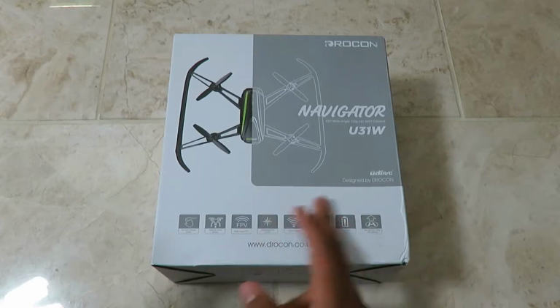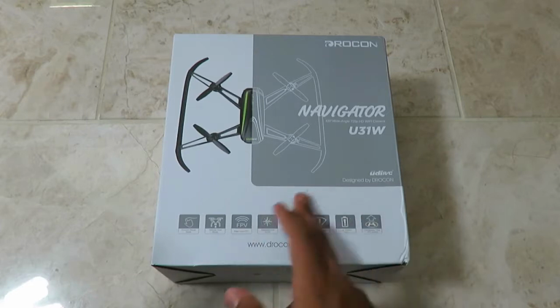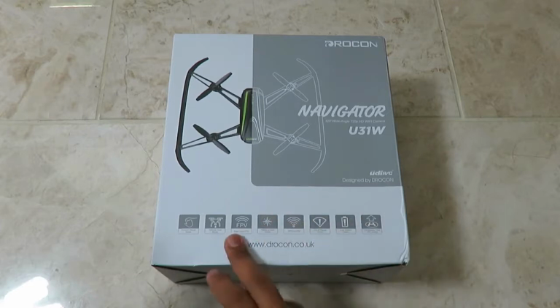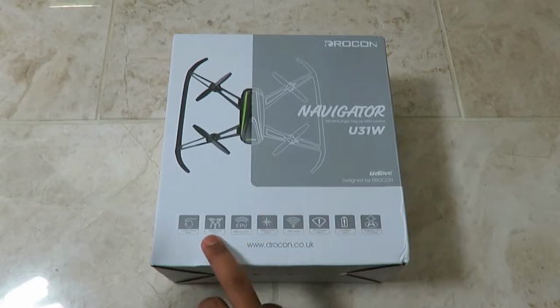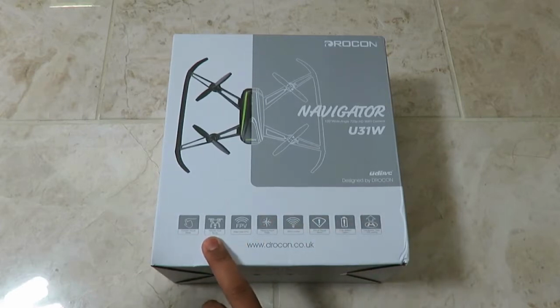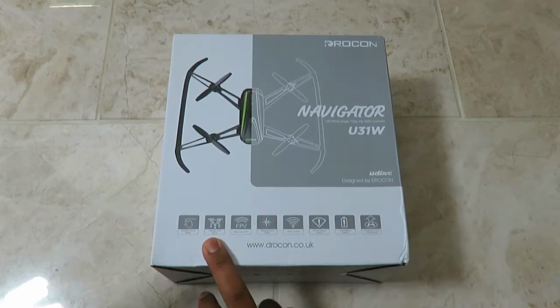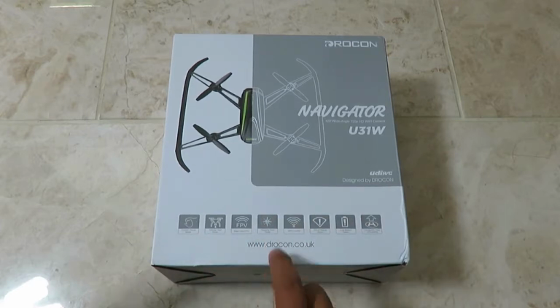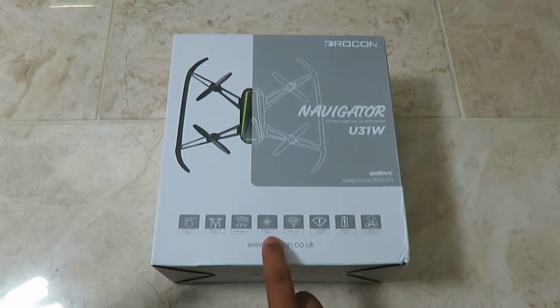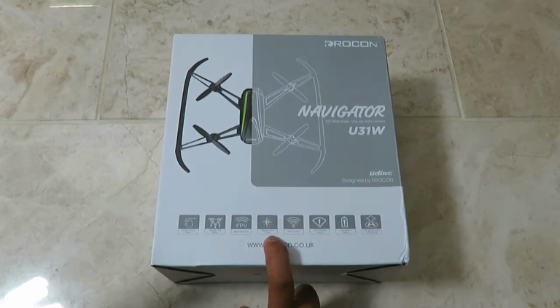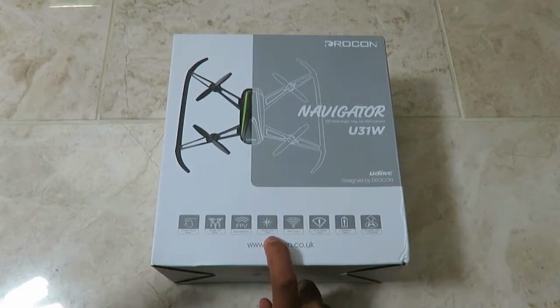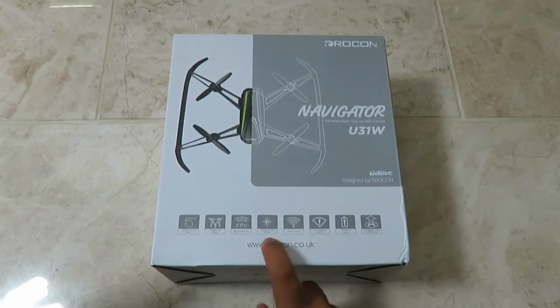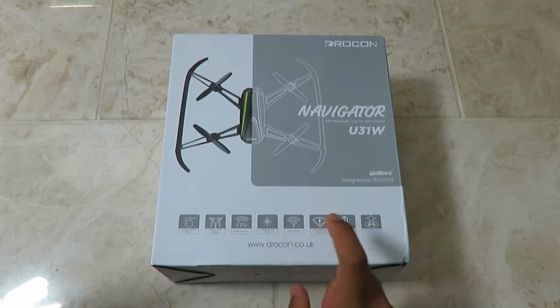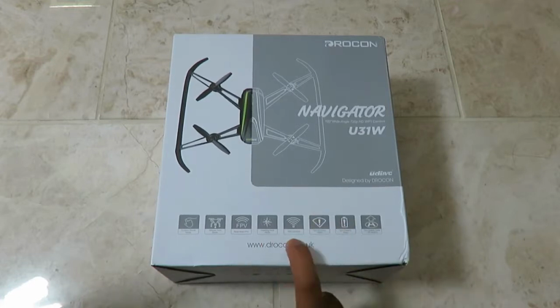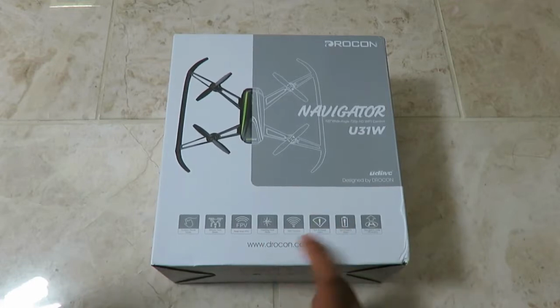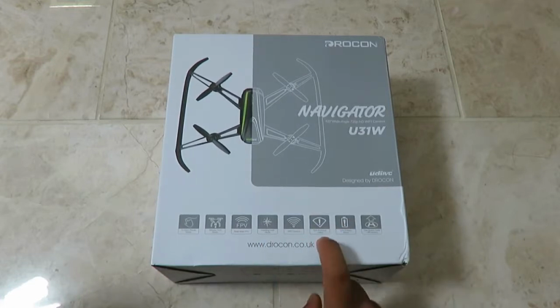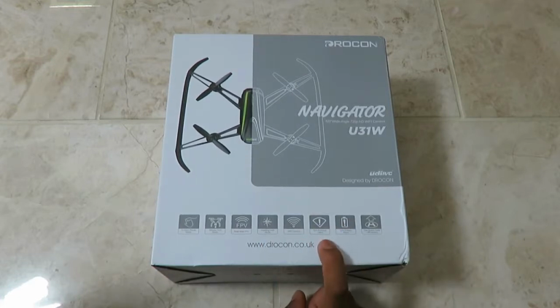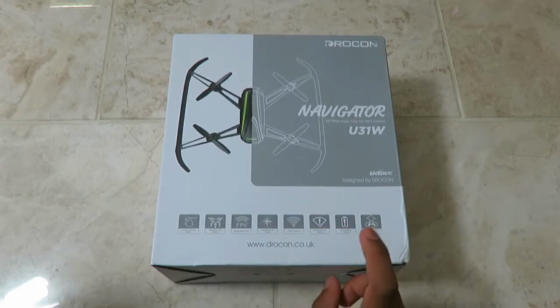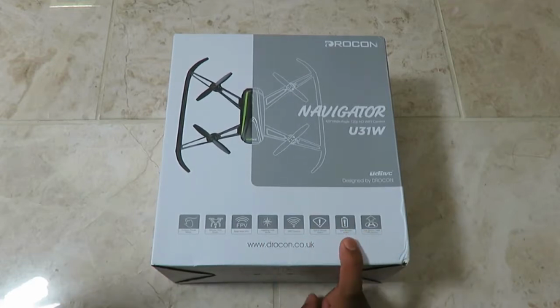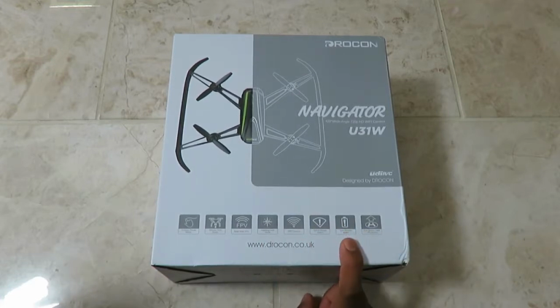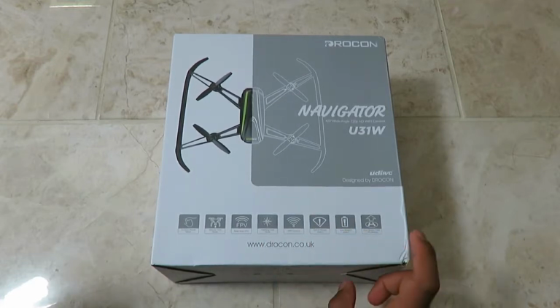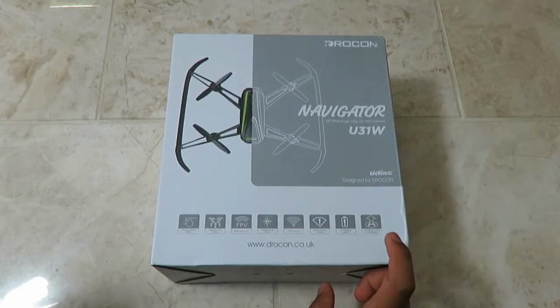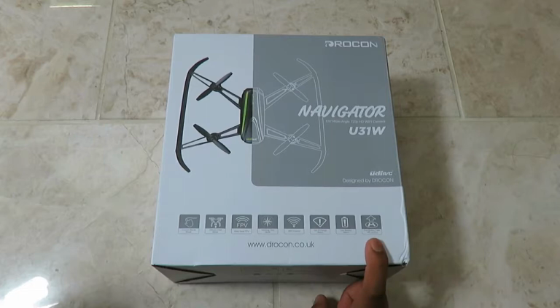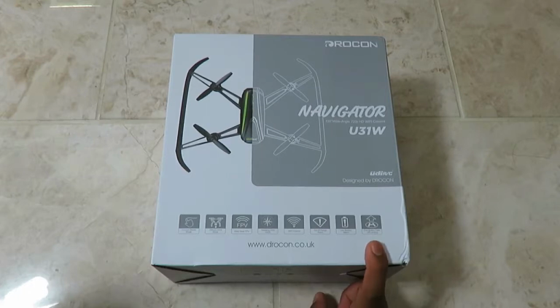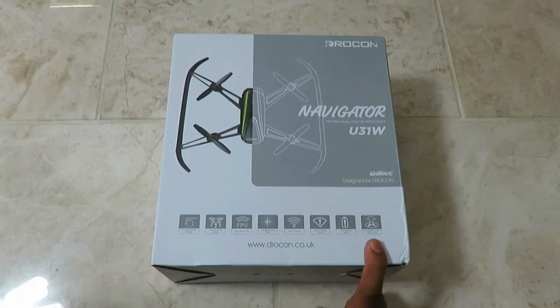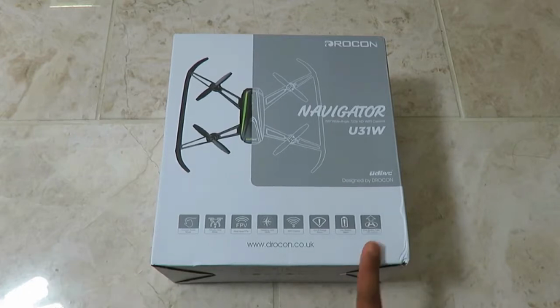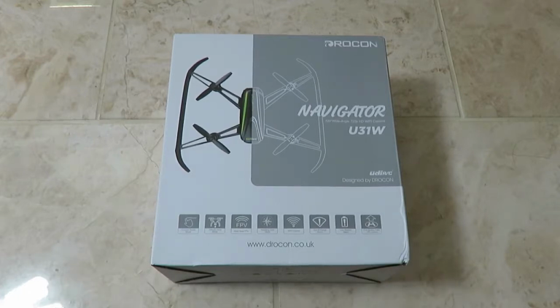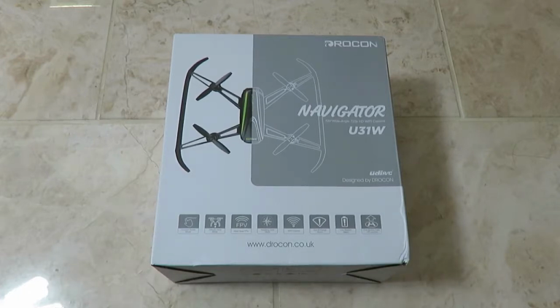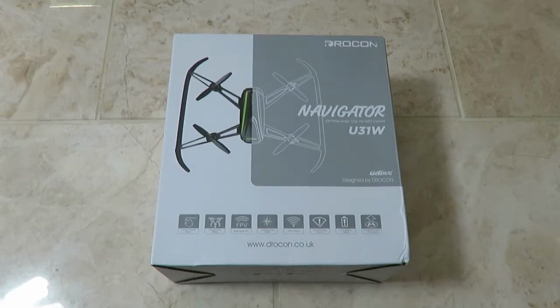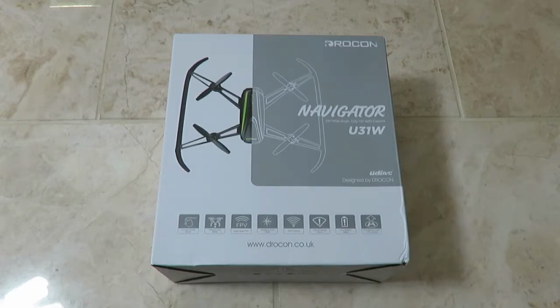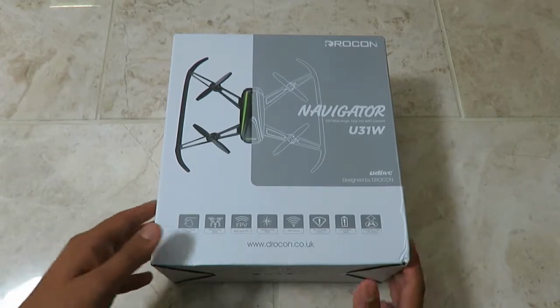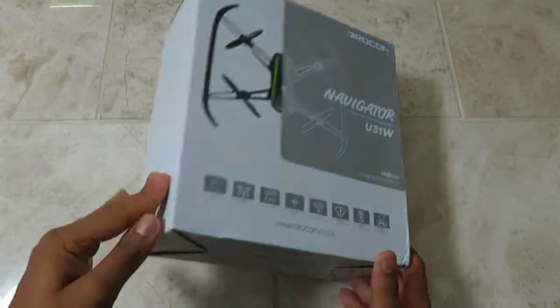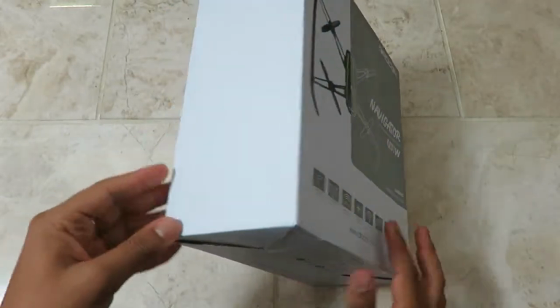It goes in a certain way with altitude hold mode, heading hold mode, Wi-Fi control, out of range alarm, low battery alarm, and one button to take off and land. How cool is that? So this is the drone.